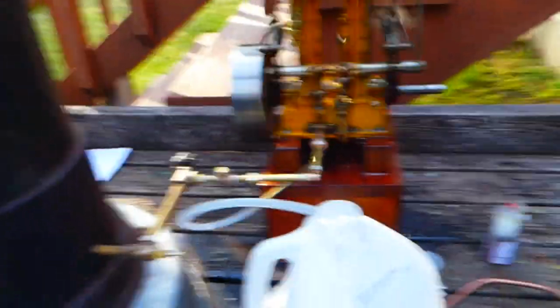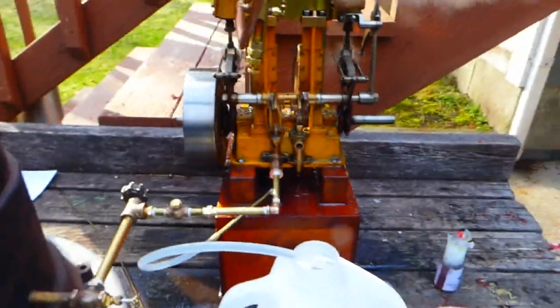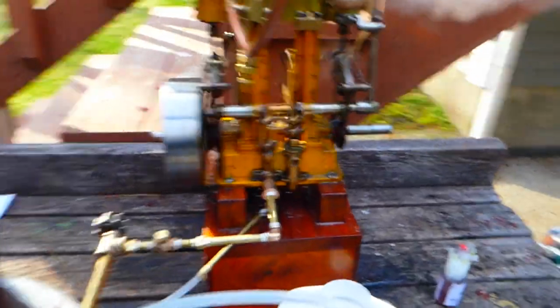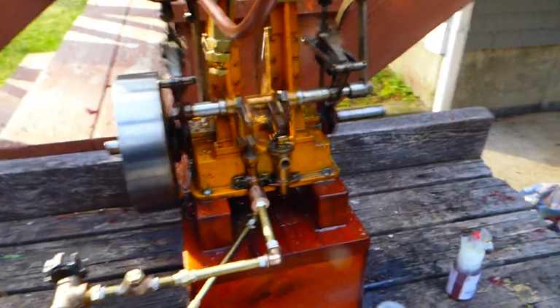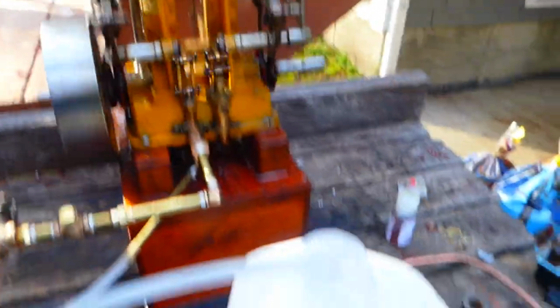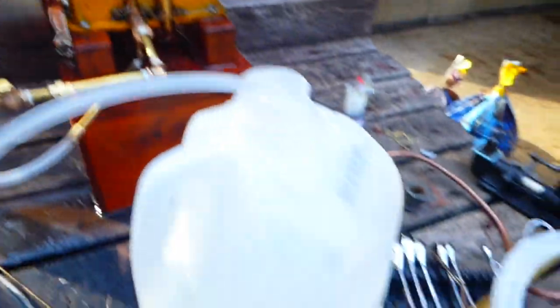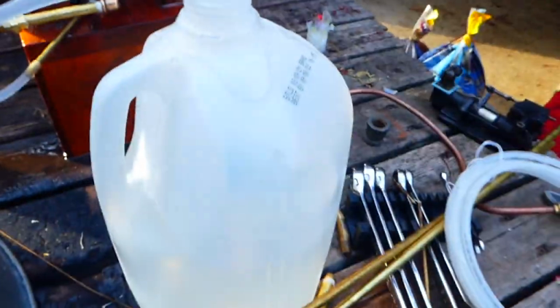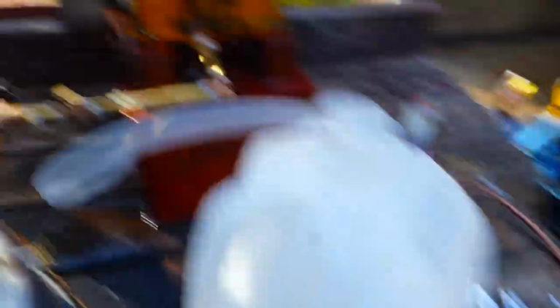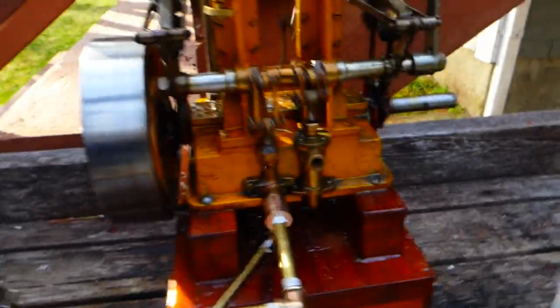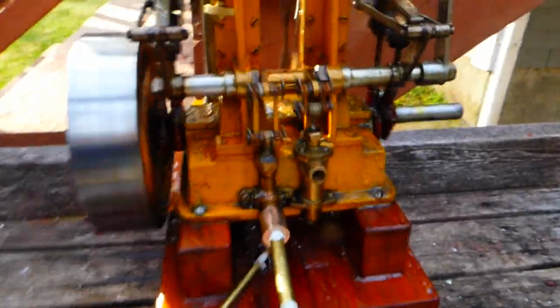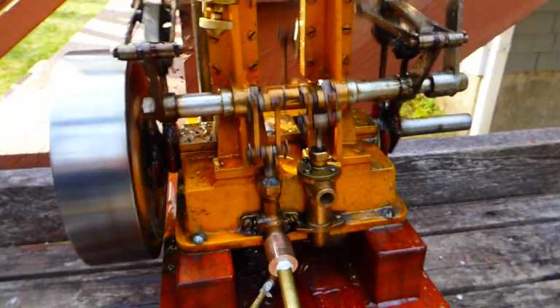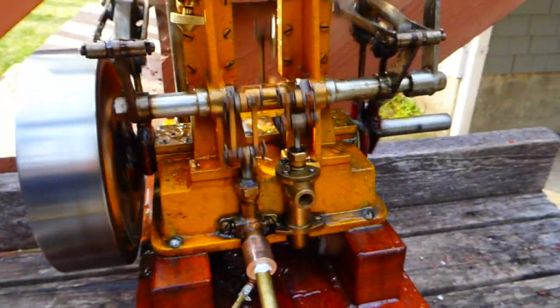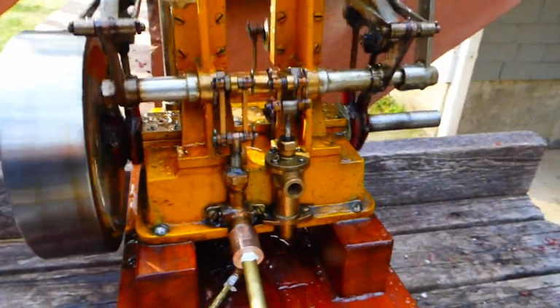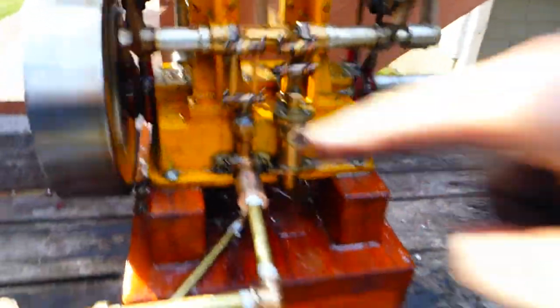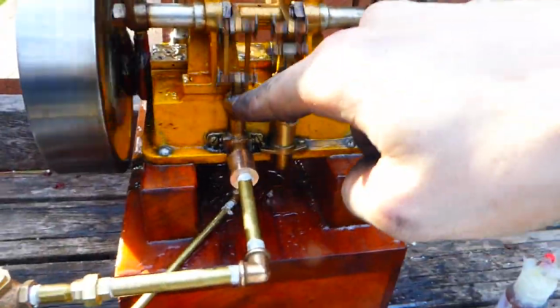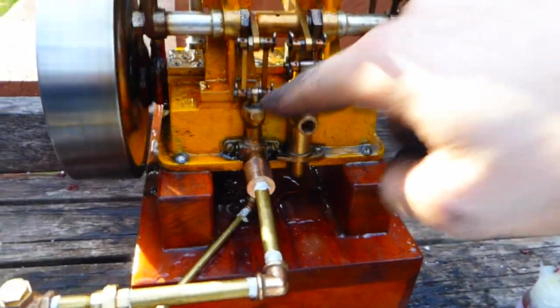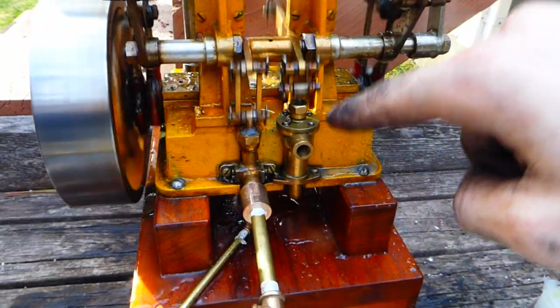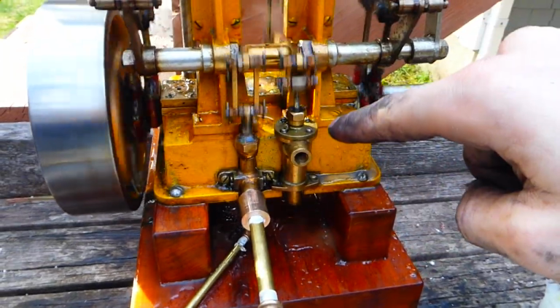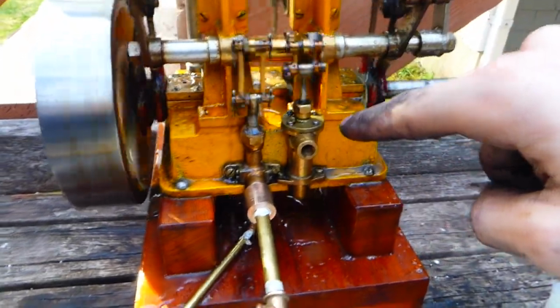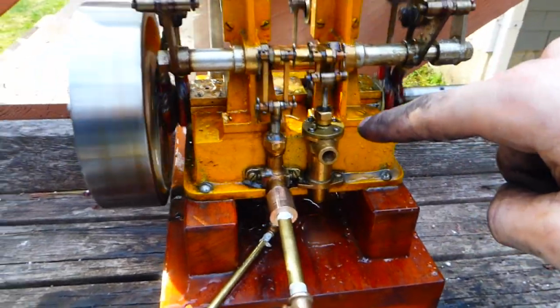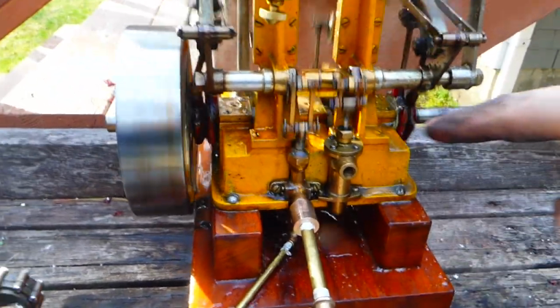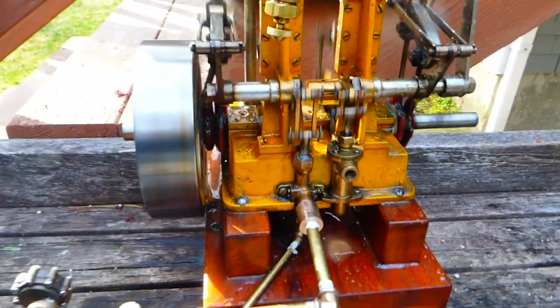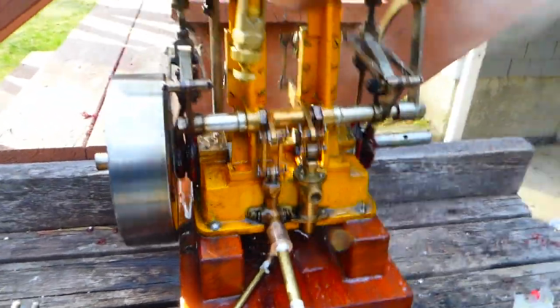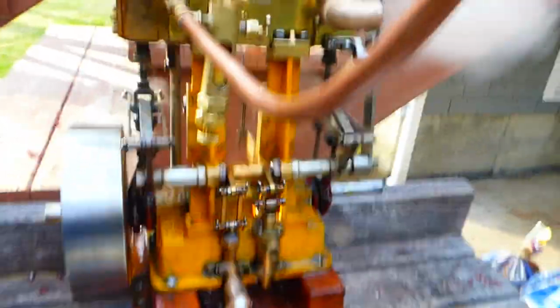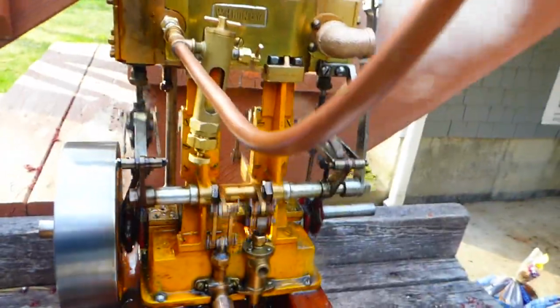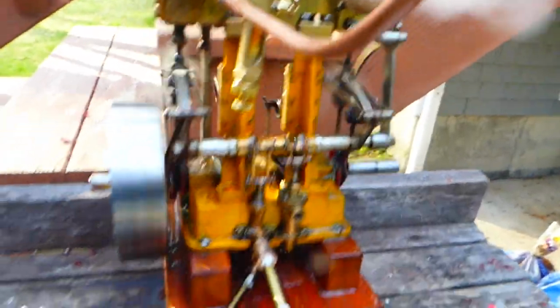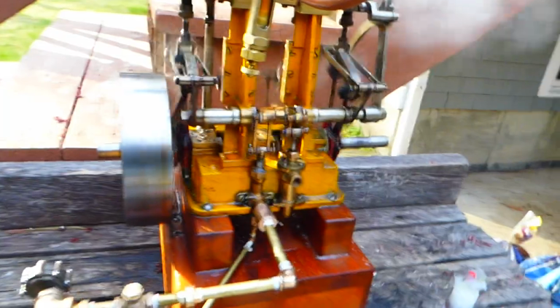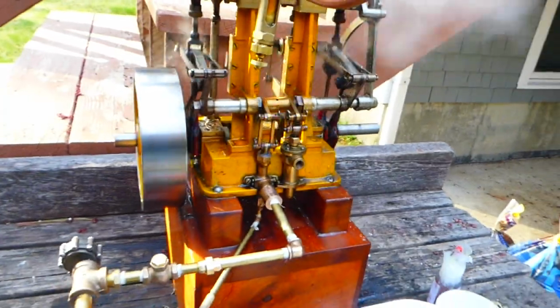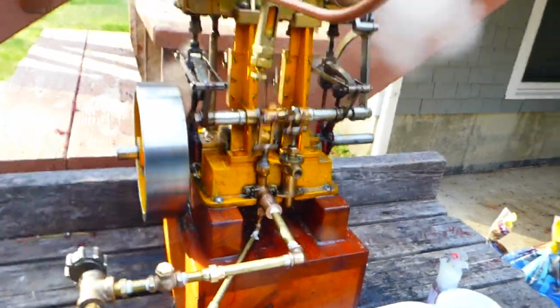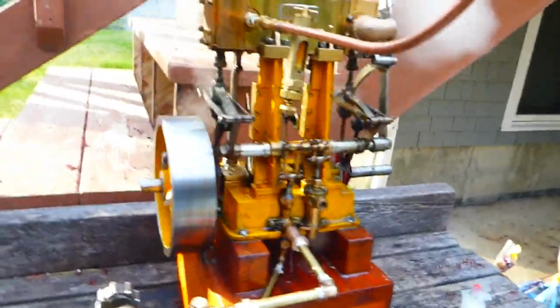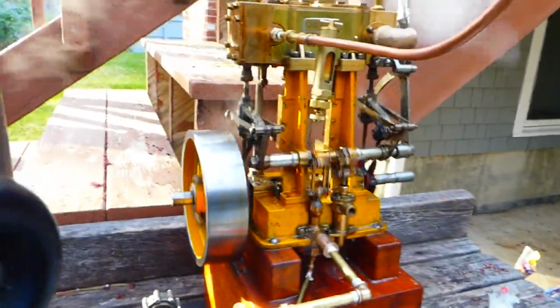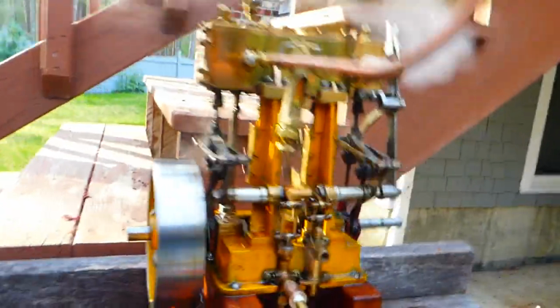We're also using this engine as the boiler feed water pump currently. It's got a single-acting ram pump there and a wet air pump if you're condensing, which would be nice. But sadly, we didn't have time to rig up a condenser today.